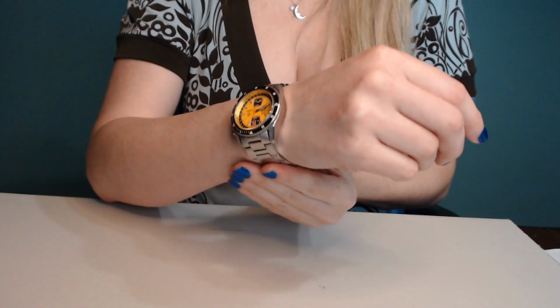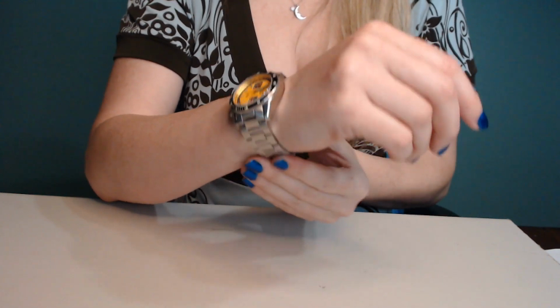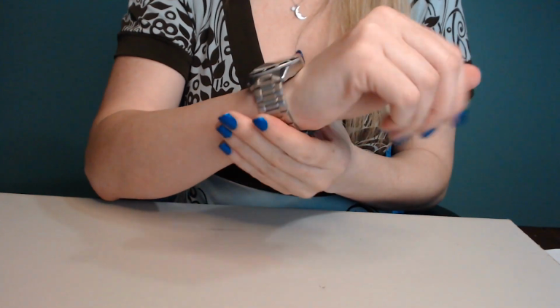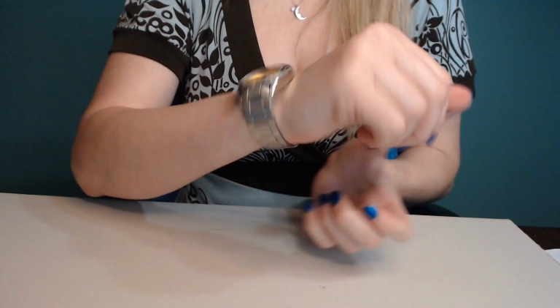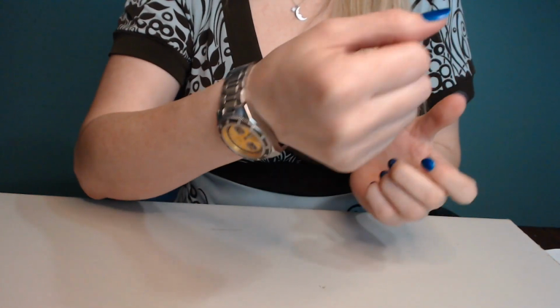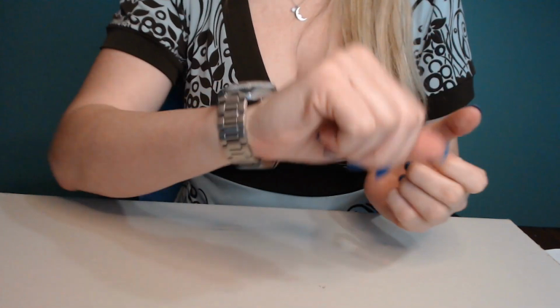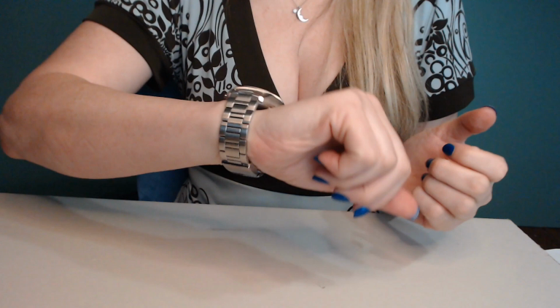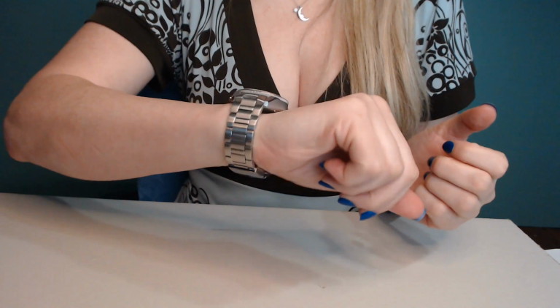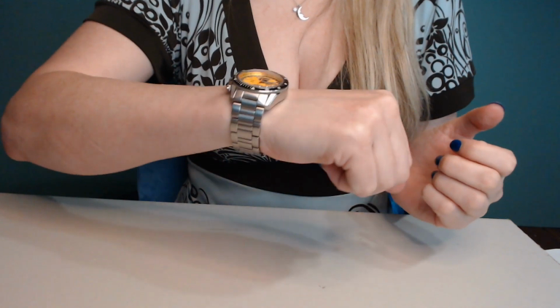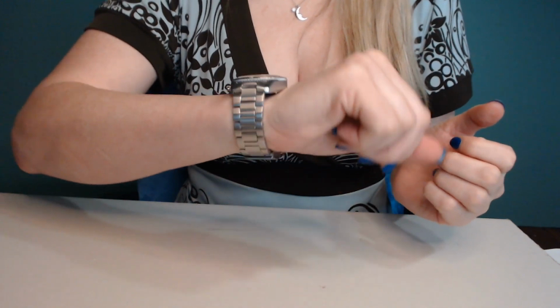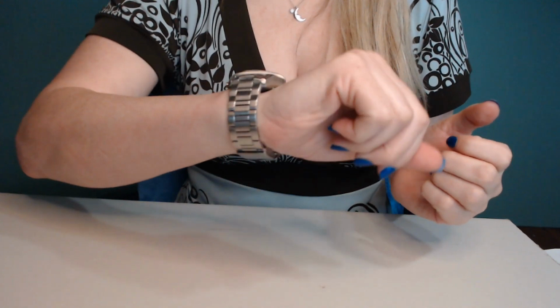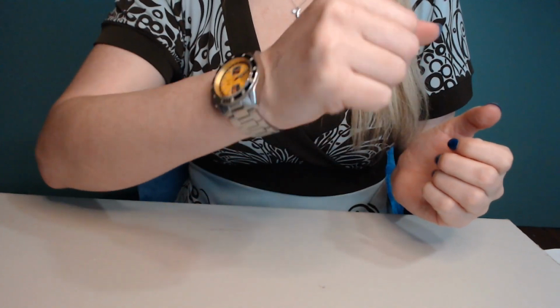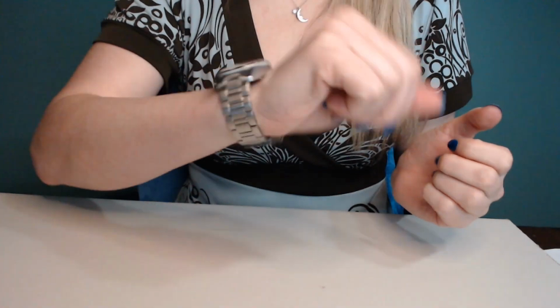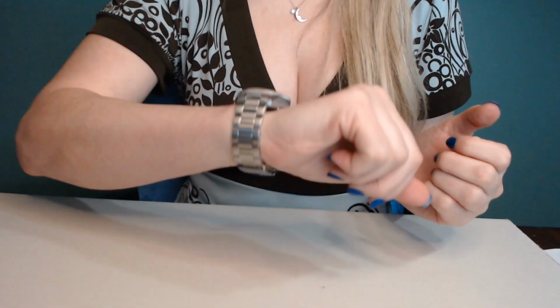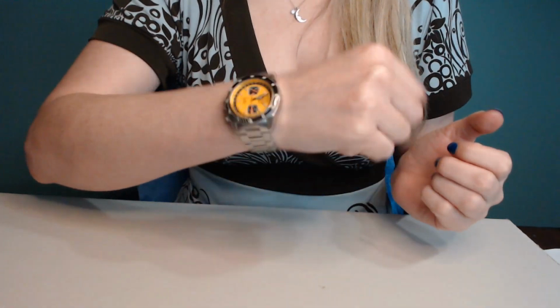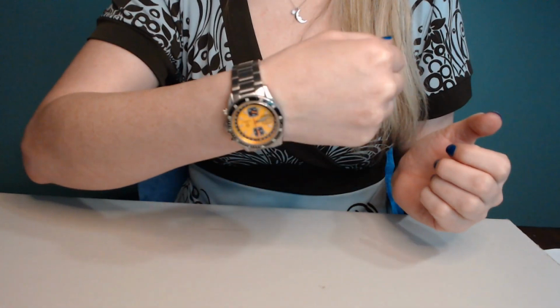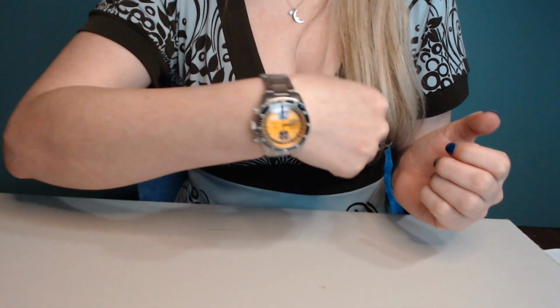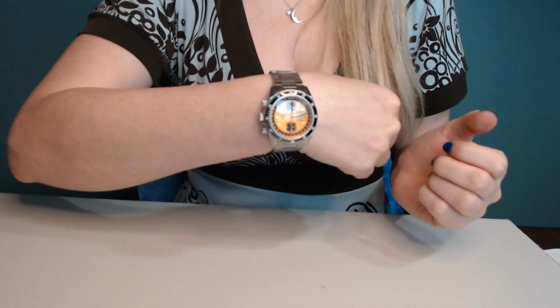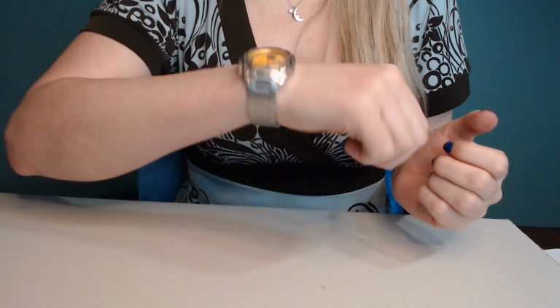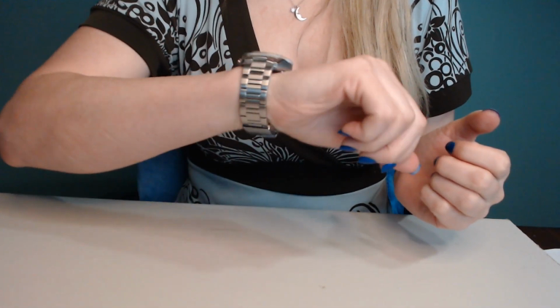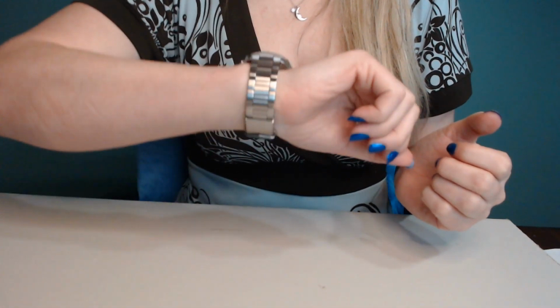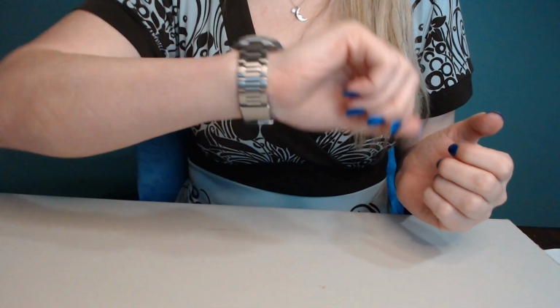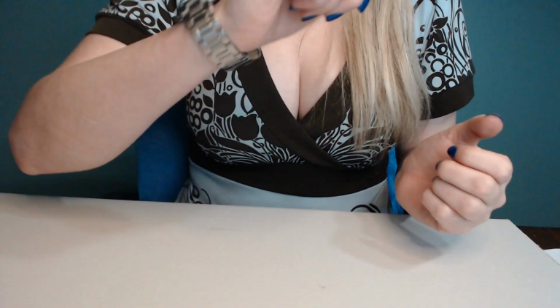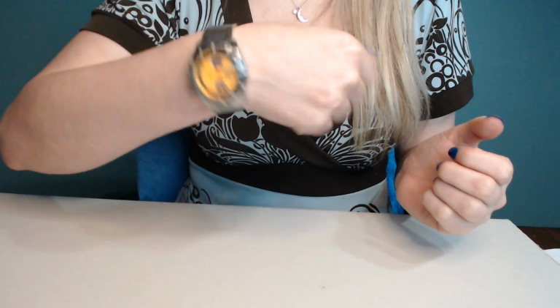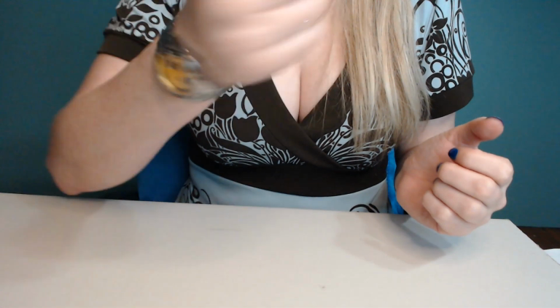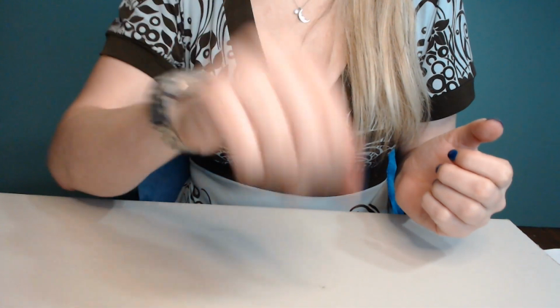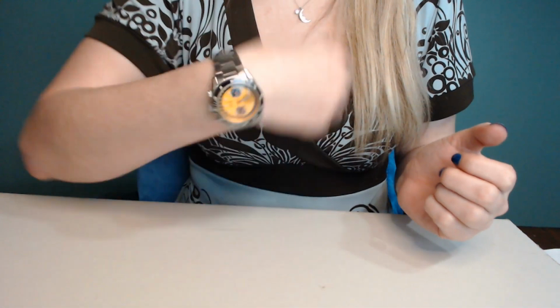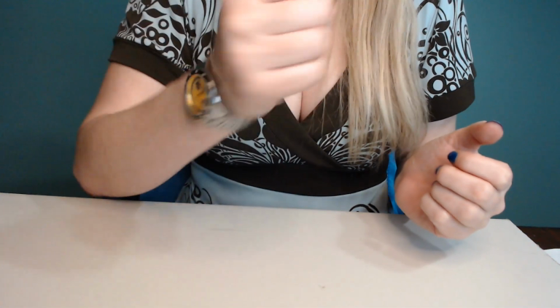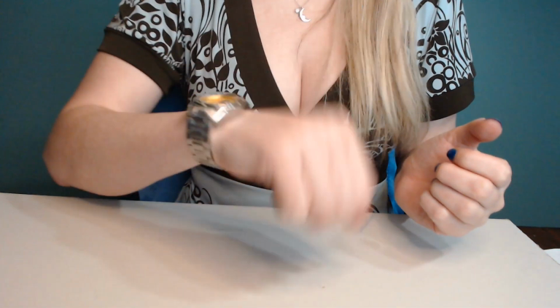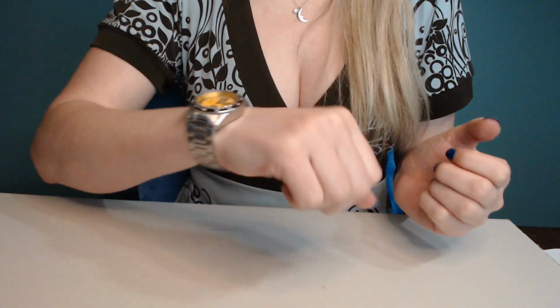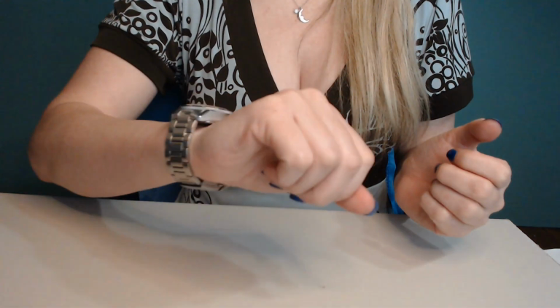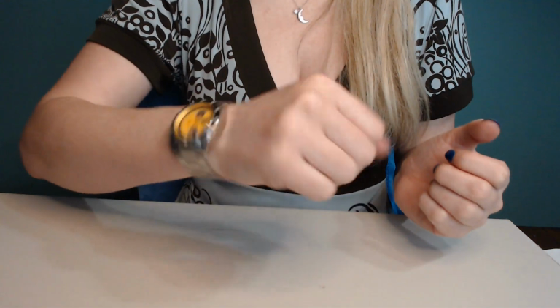Feels pretty nice. The bracelet feels good on, not cutting off any circulation. Good overall feel for it.